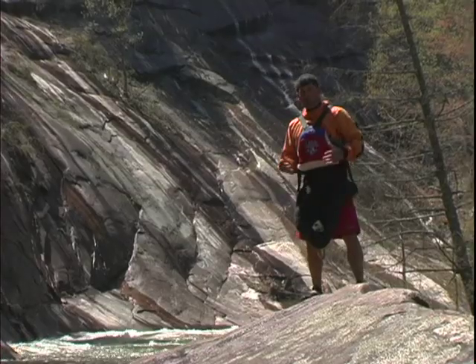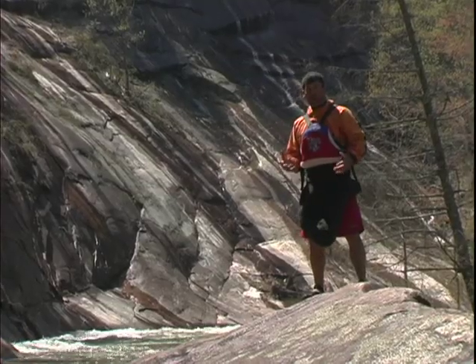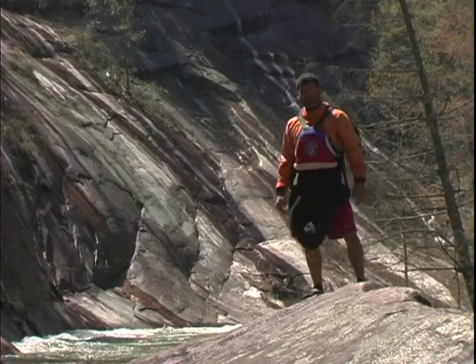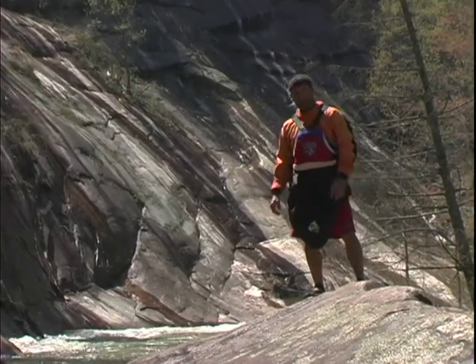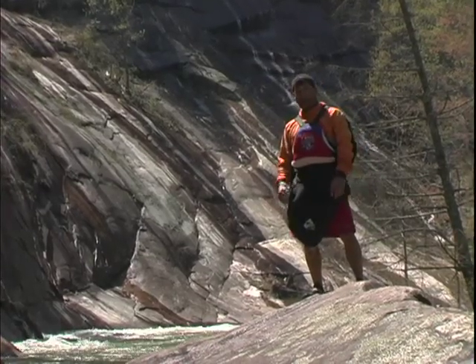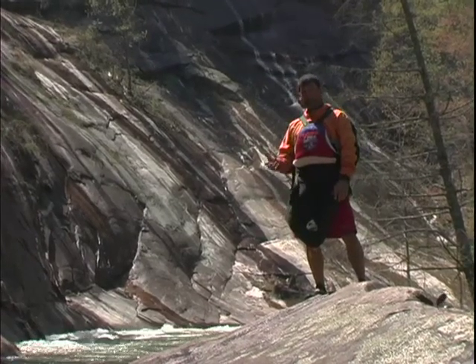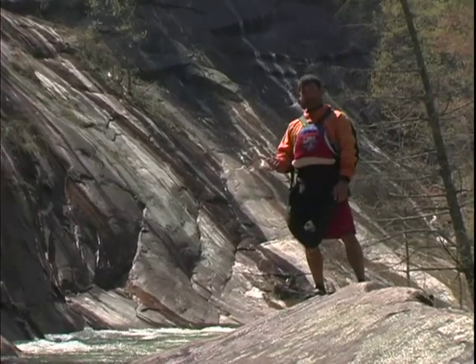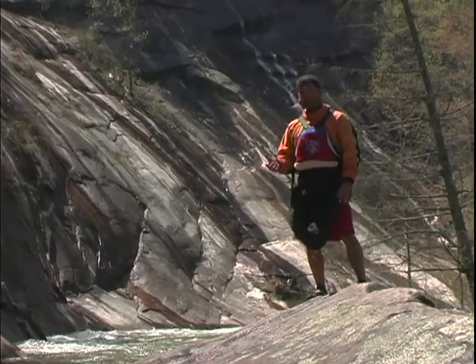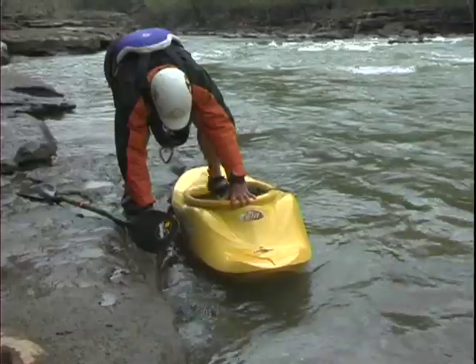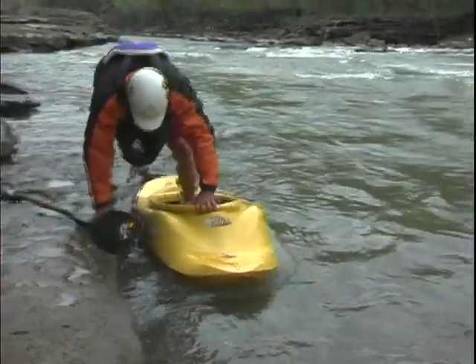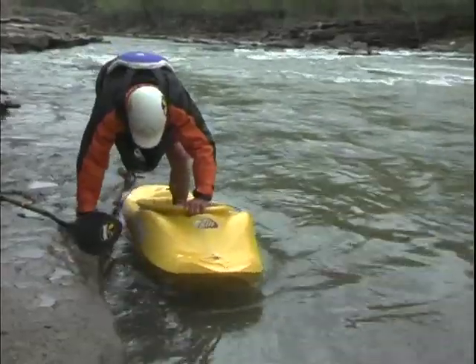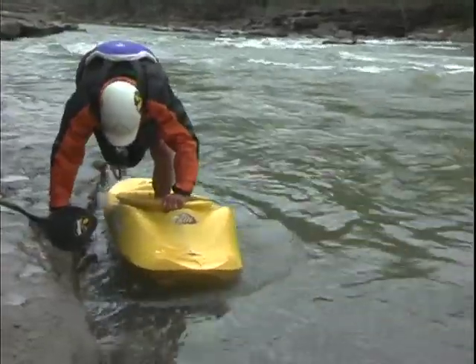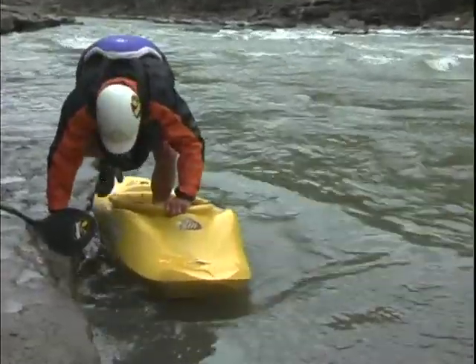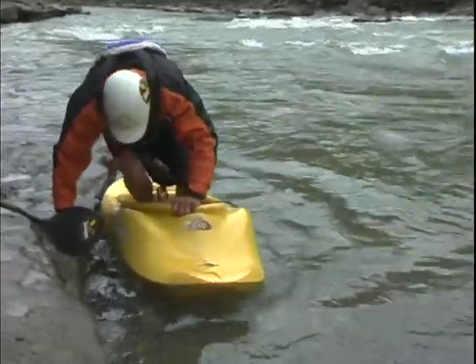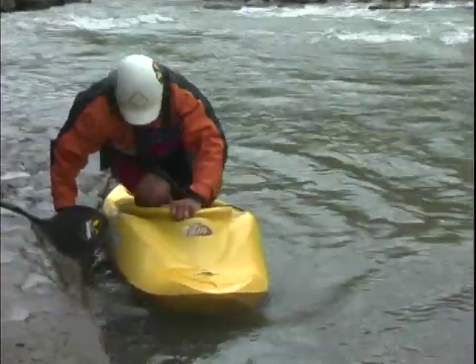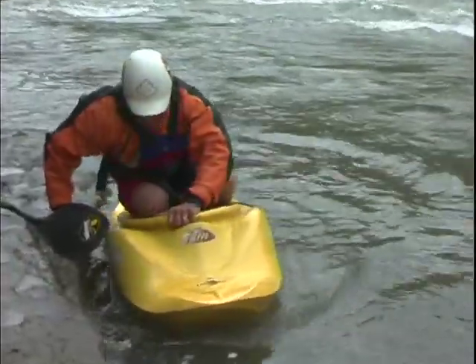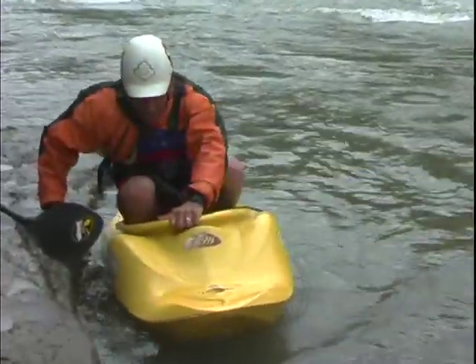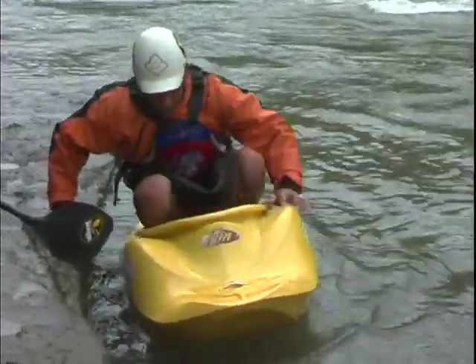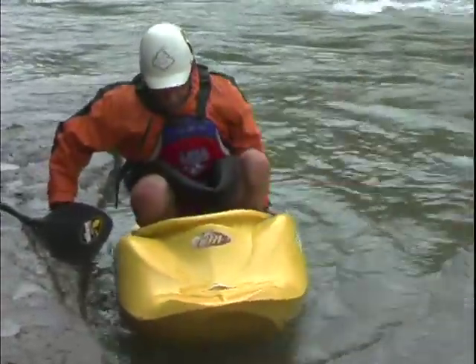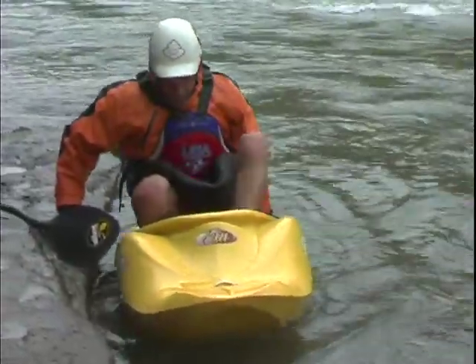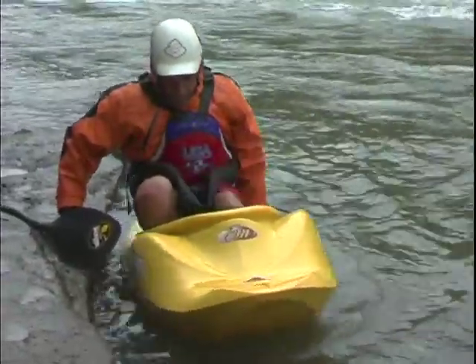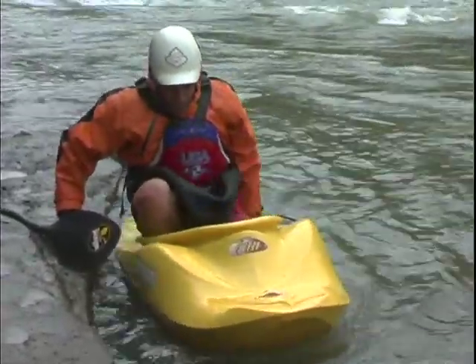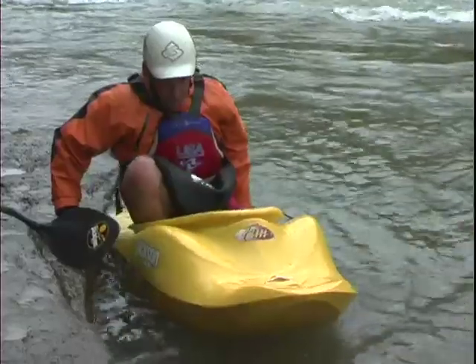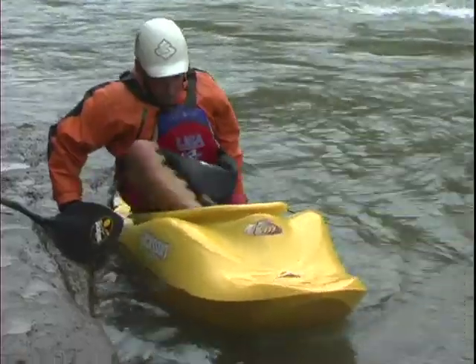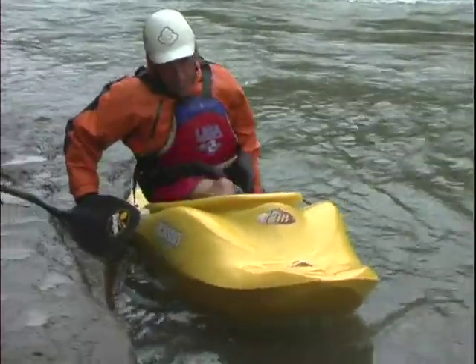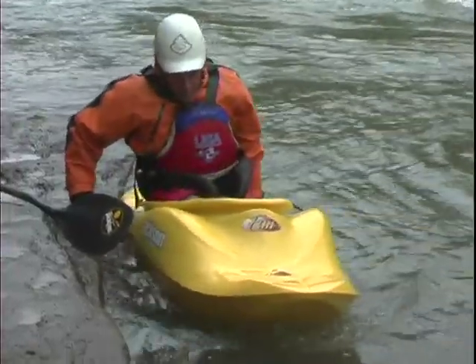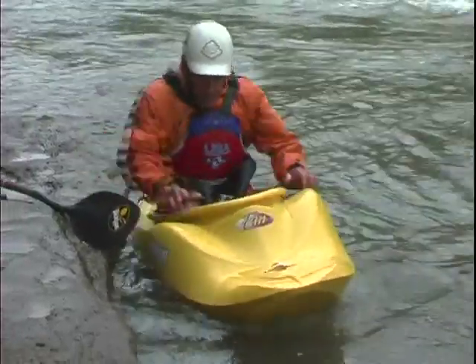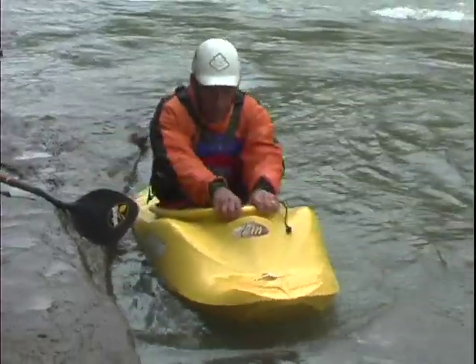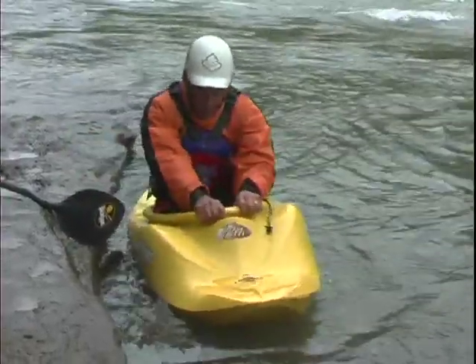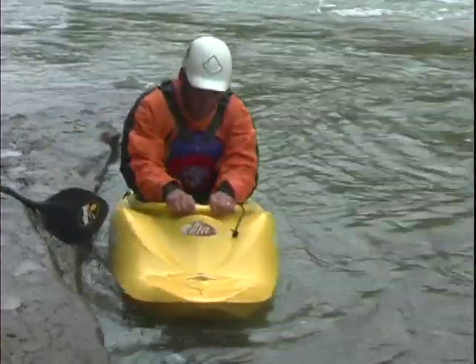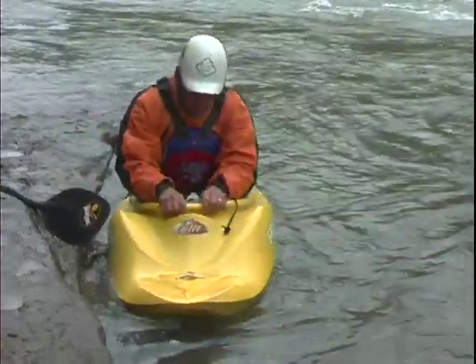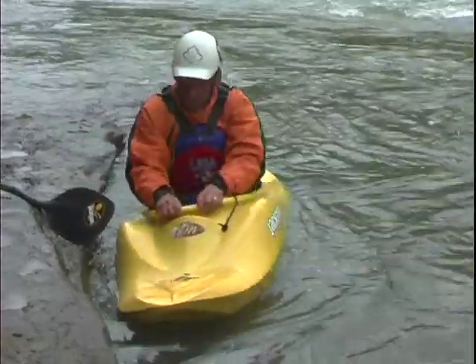One of the hardest things about kayaking is actually getting in and out of your boat. If you try to get in and out of your boat while you're in the water, you're going to find it's super tippy. Sitting on top of the boat, especially on the back of the cockpit while you try to get your legs in, is super difficult.